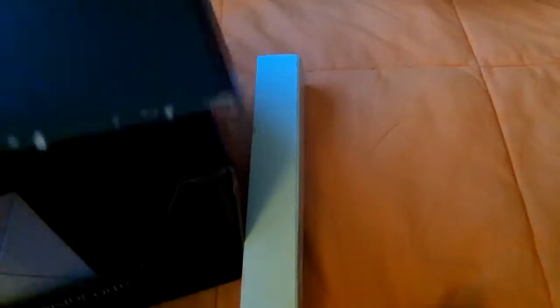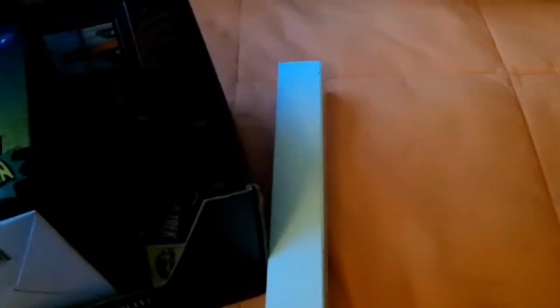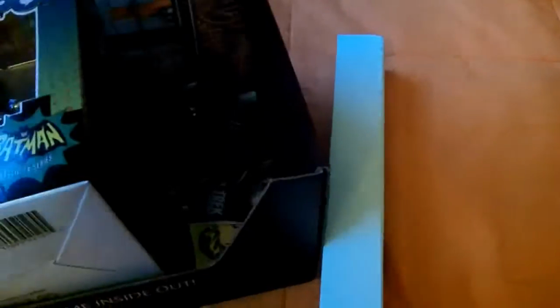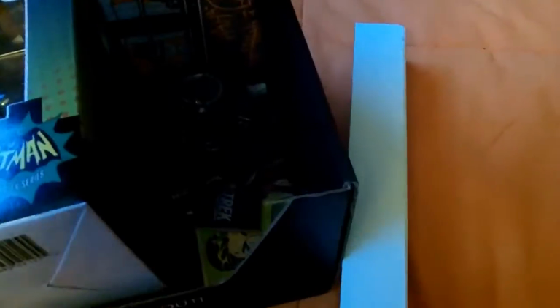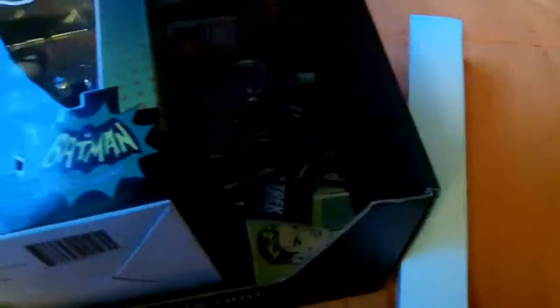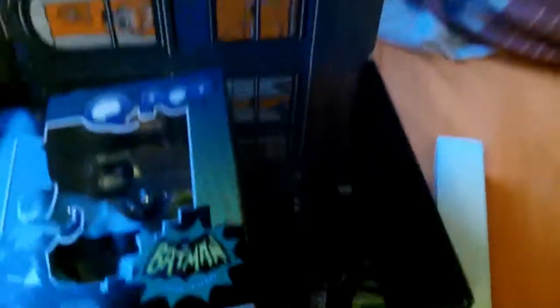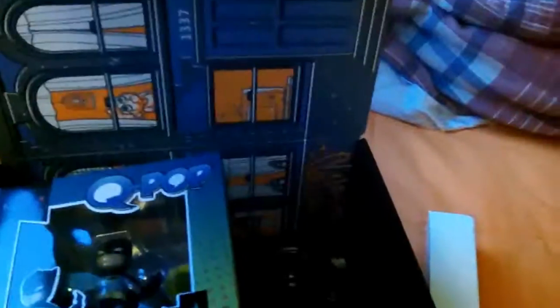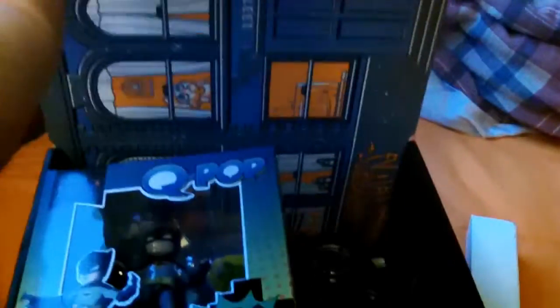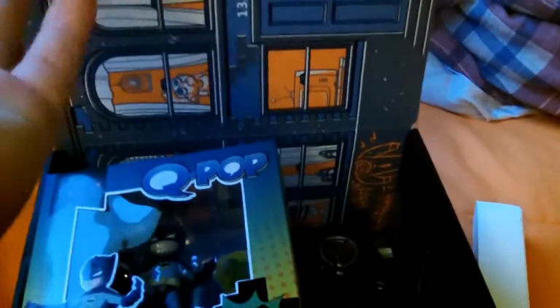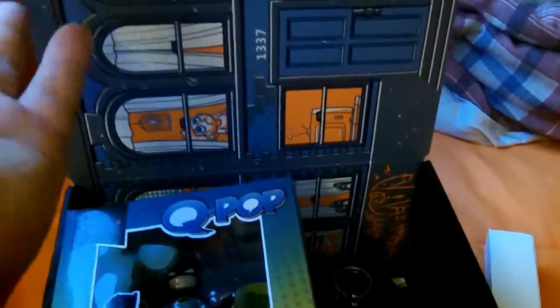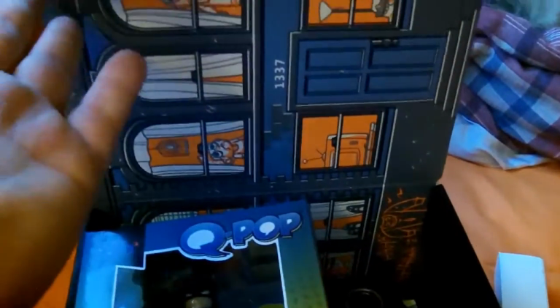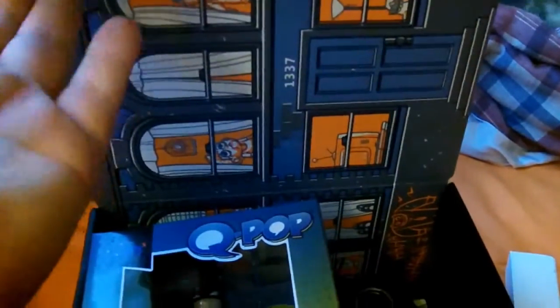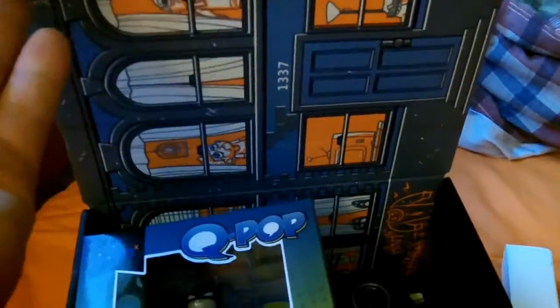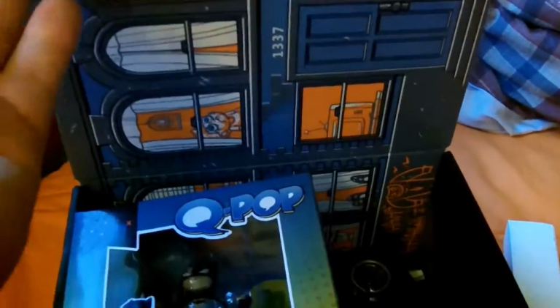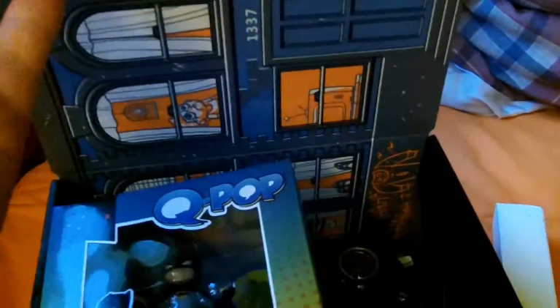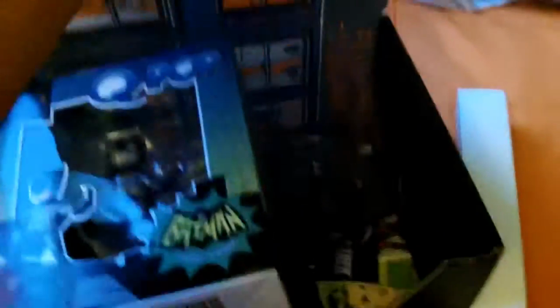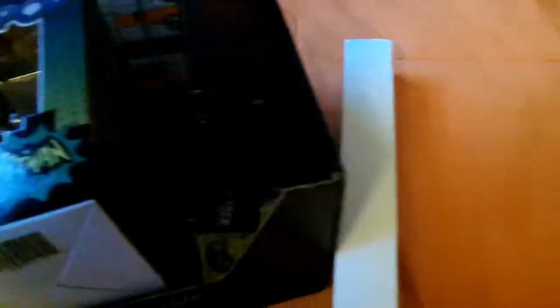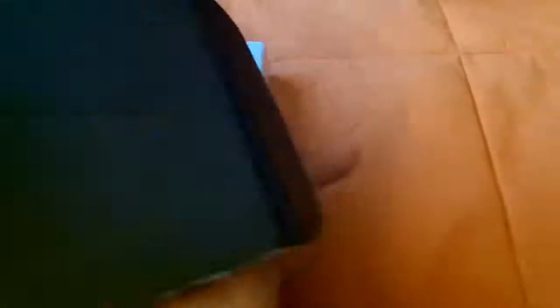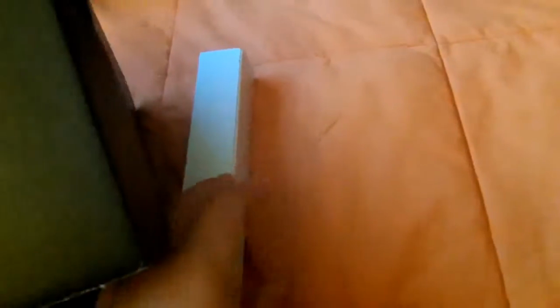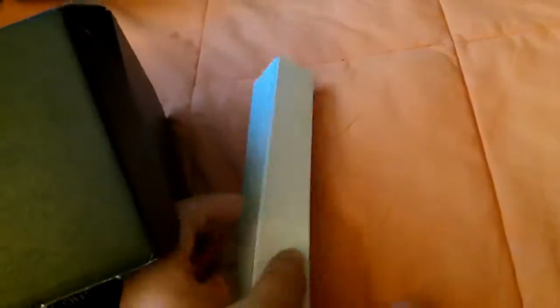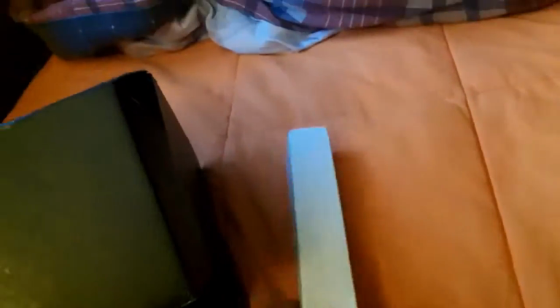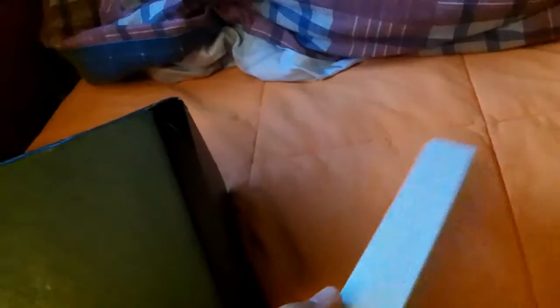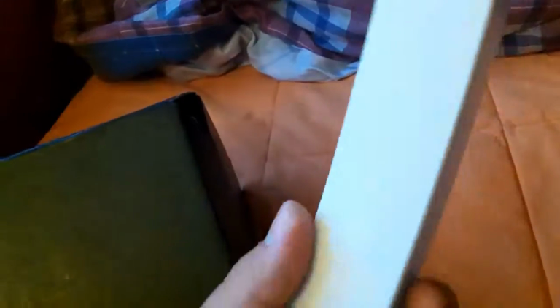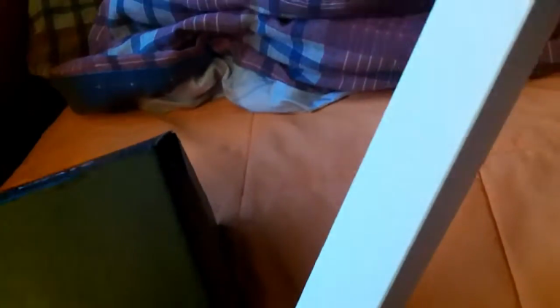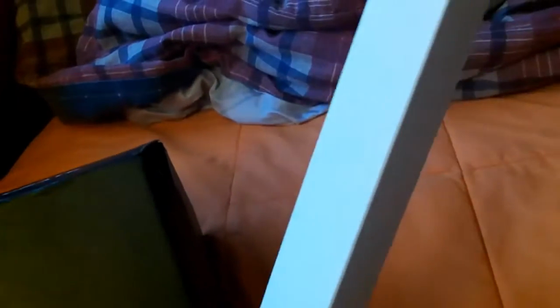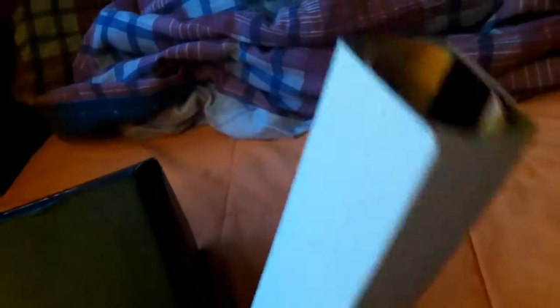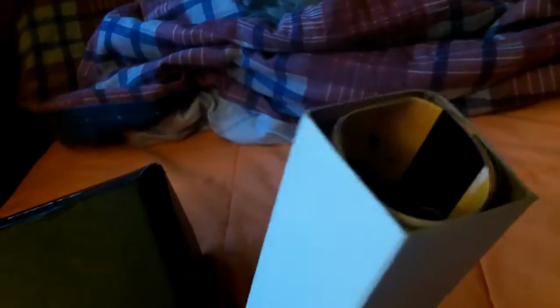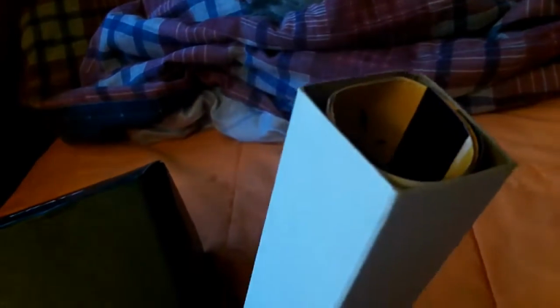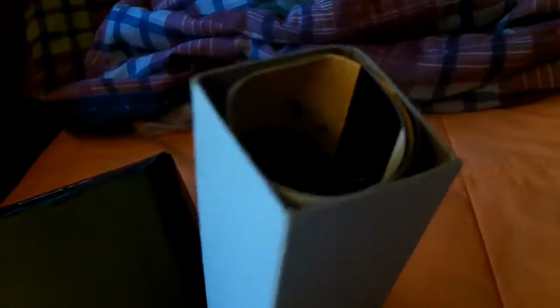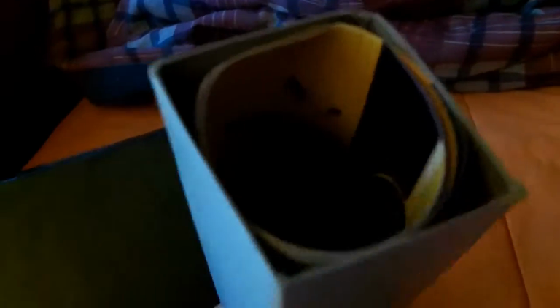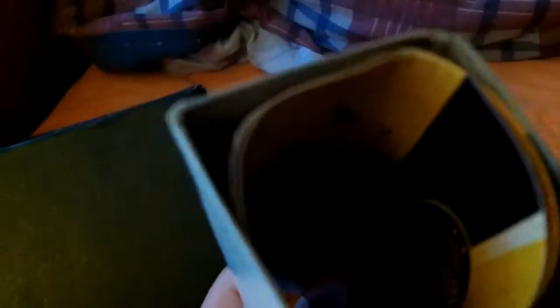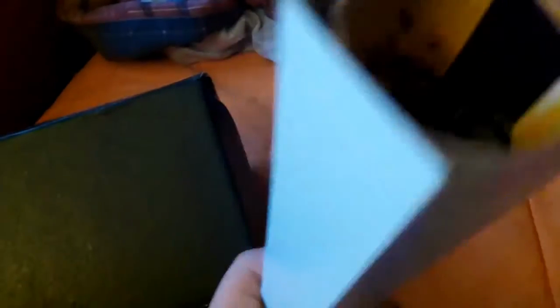I already unboxed it, but I didn't quite look inside yet. I guess this is a poster.